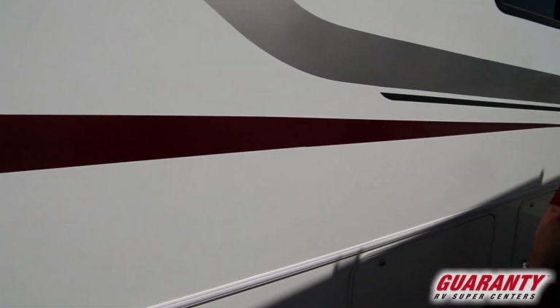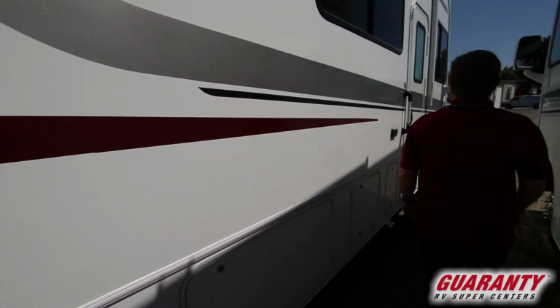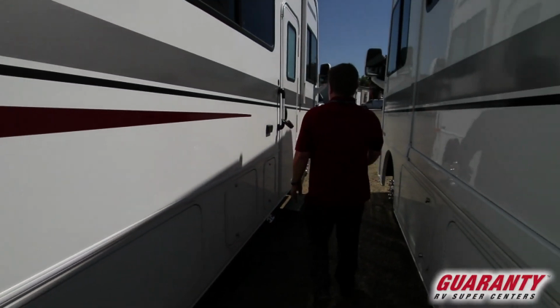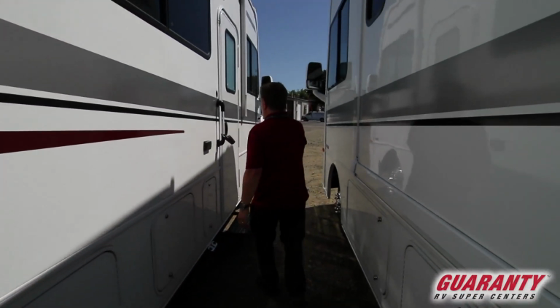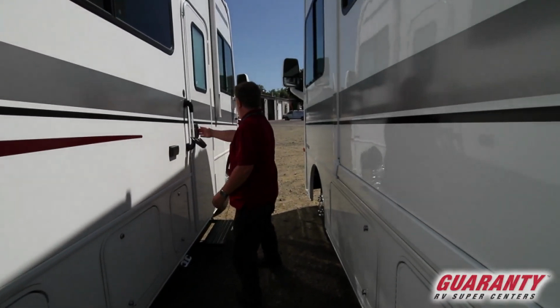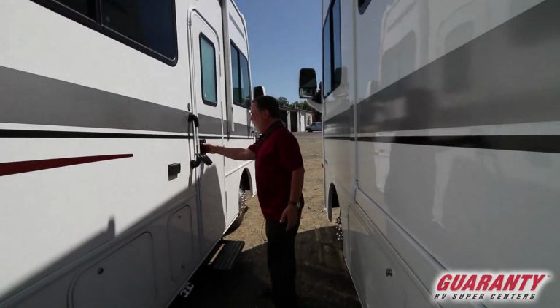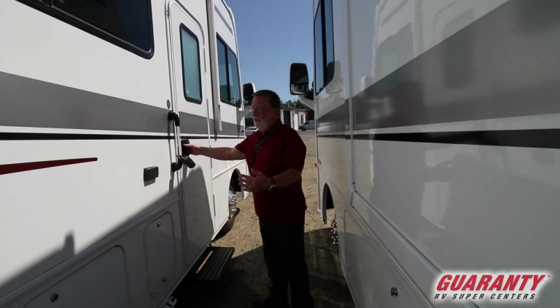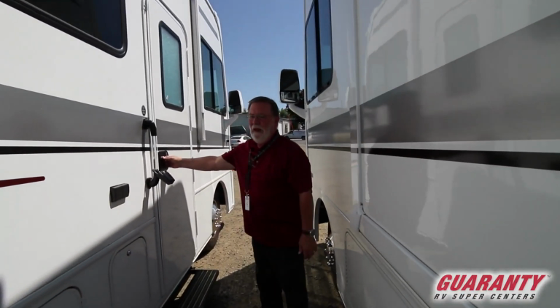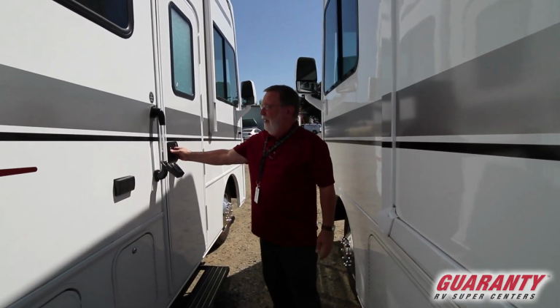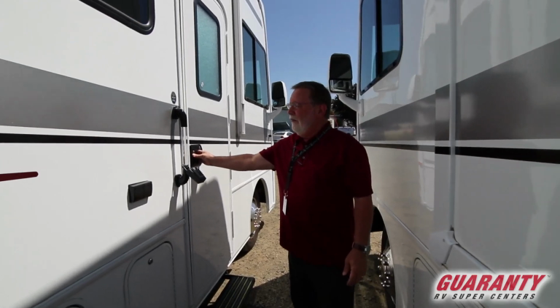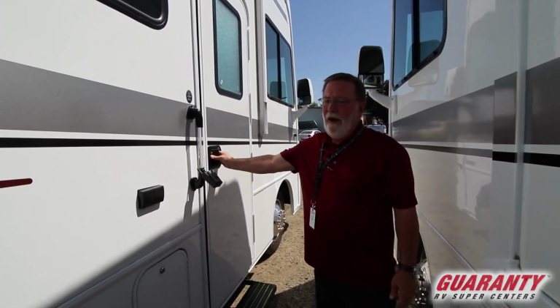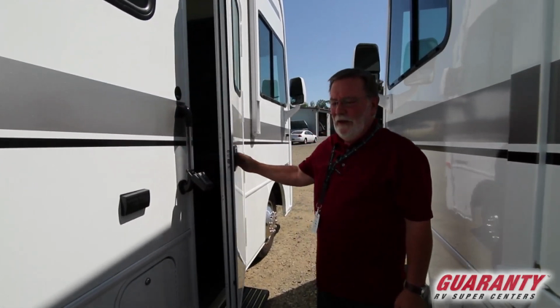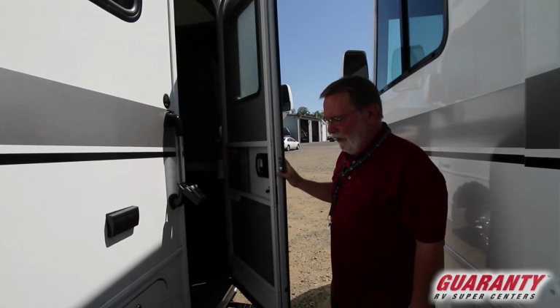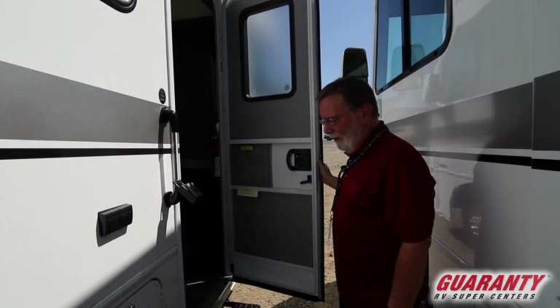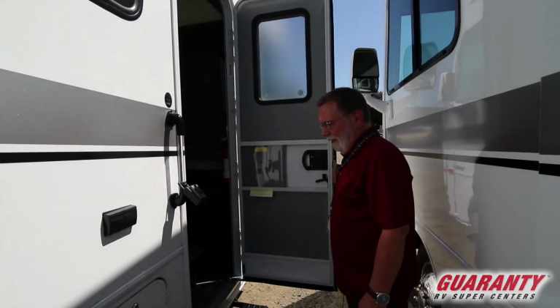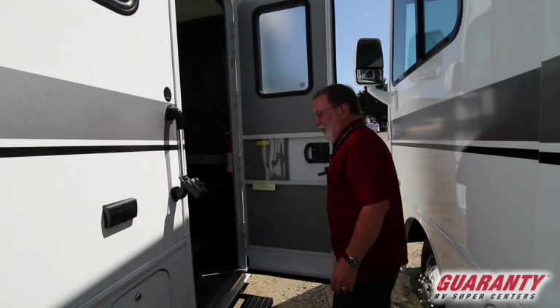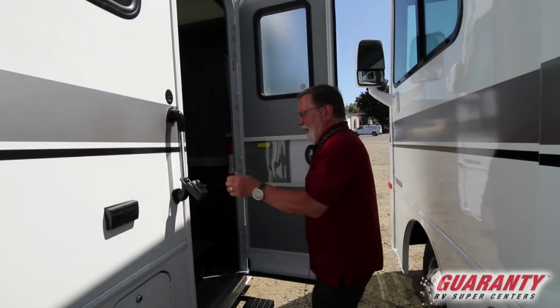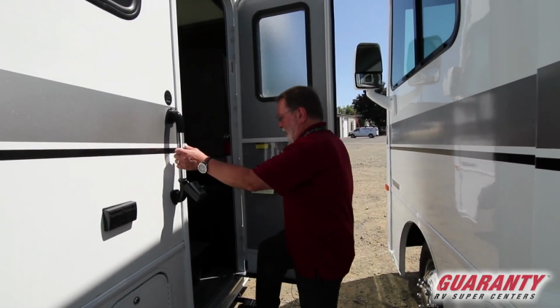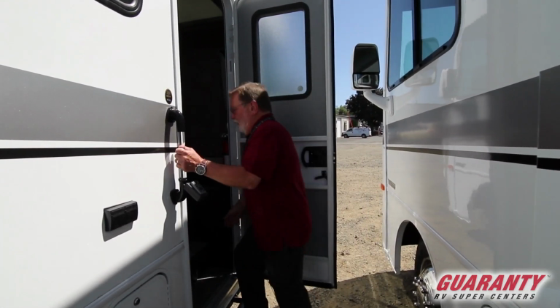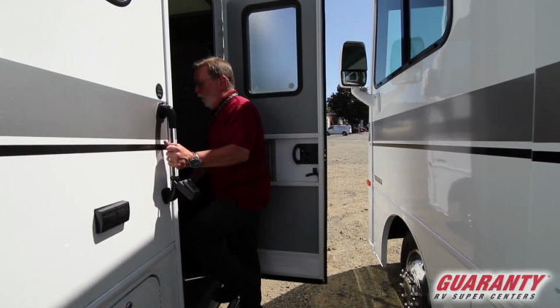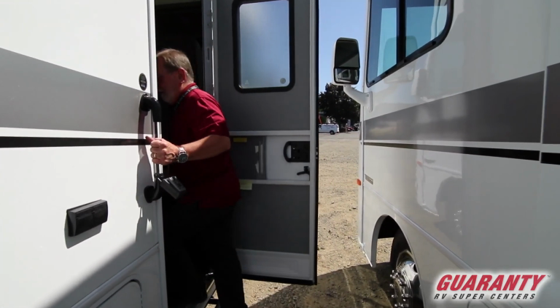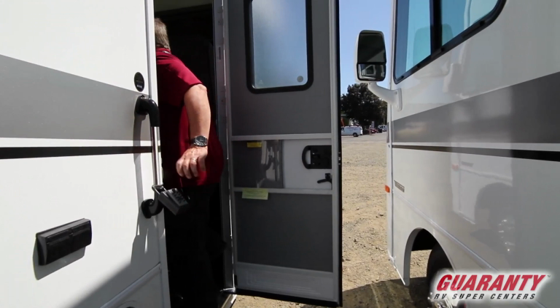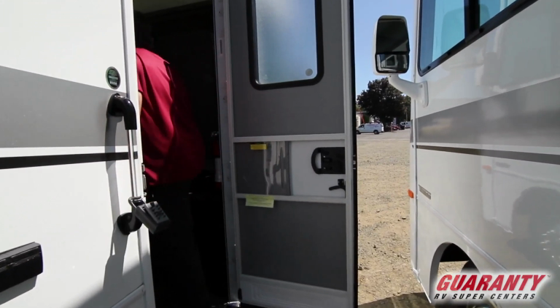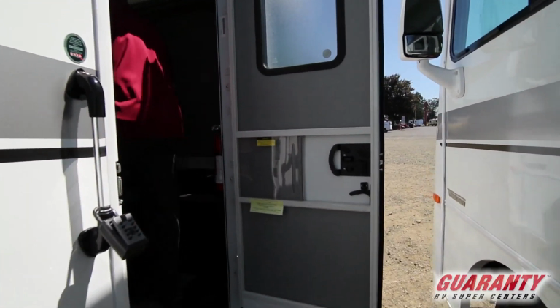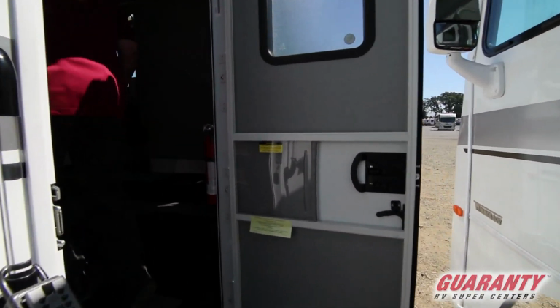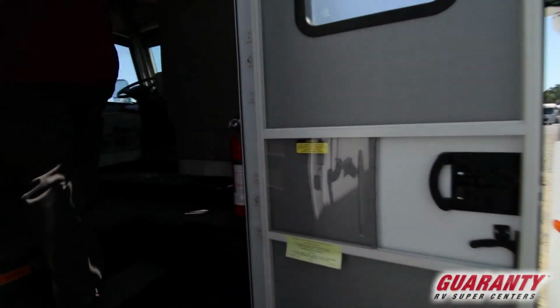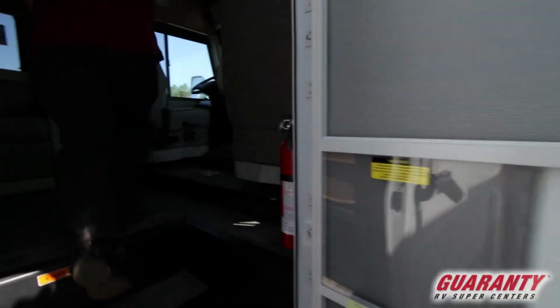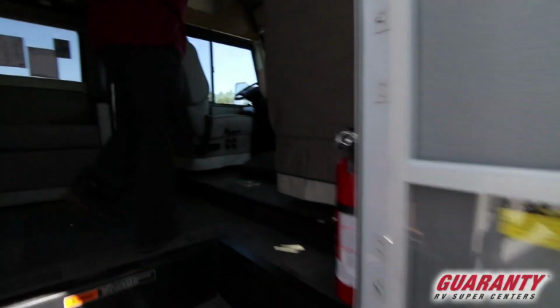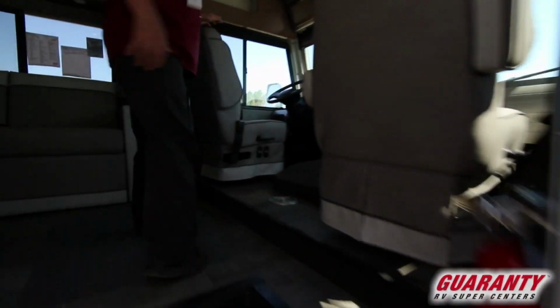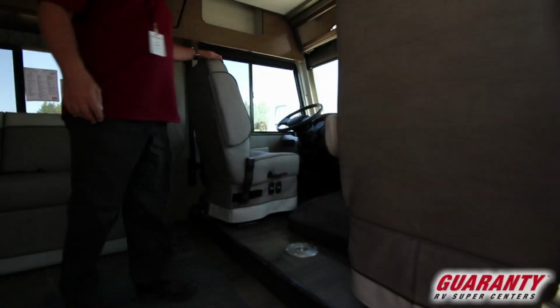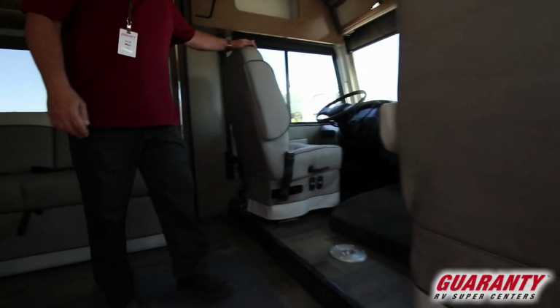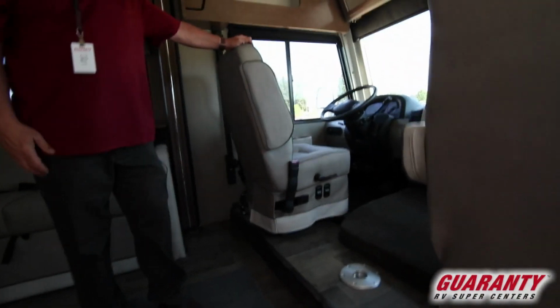Moving towards the inside — first of all, this is on the Triton V10 chassis, Ford. It's pretty much standard in the industry. It's a great chassis.